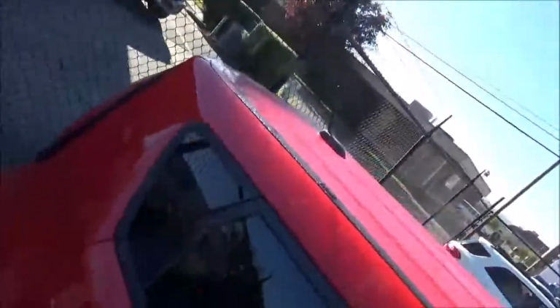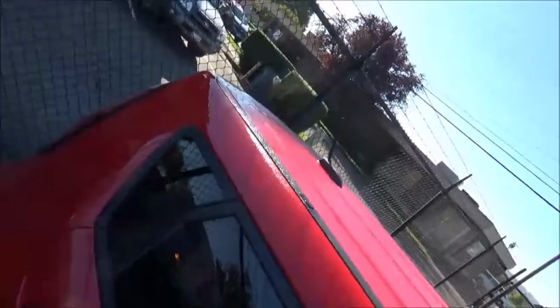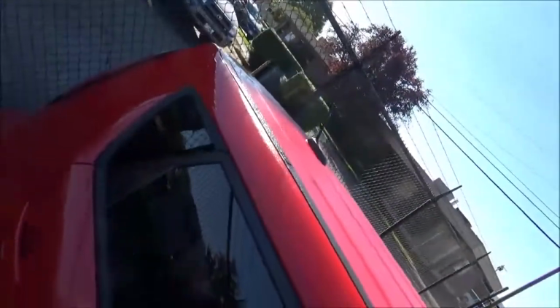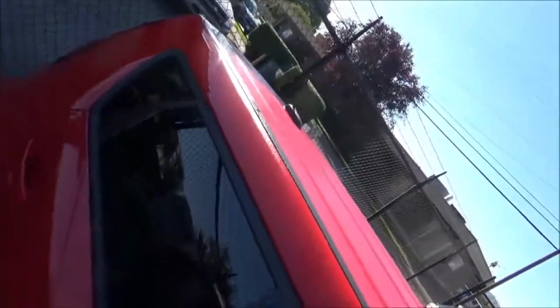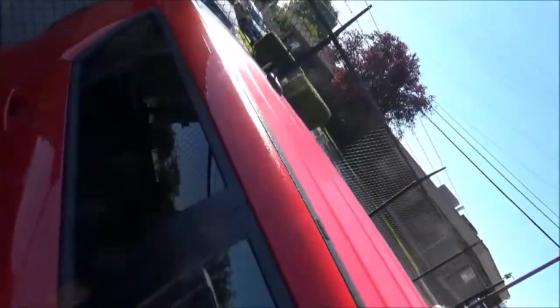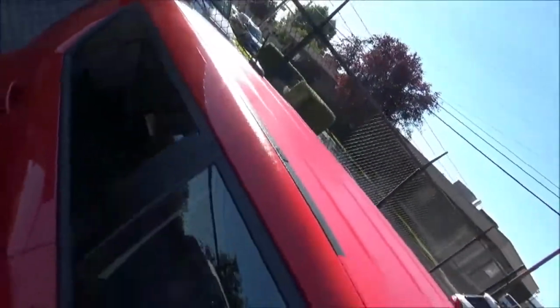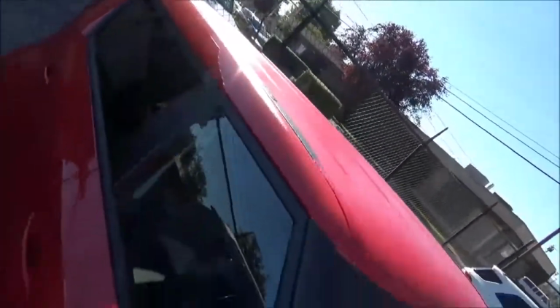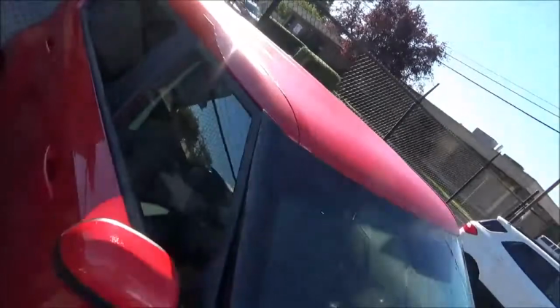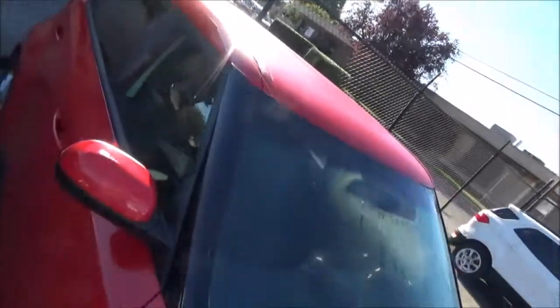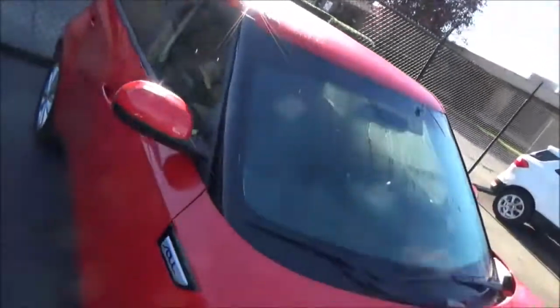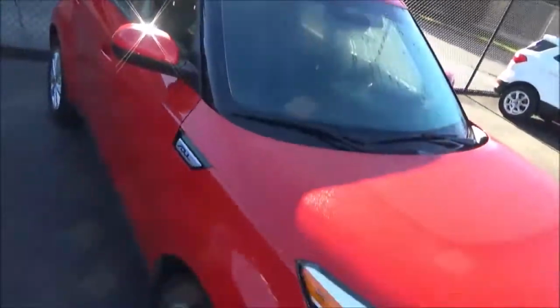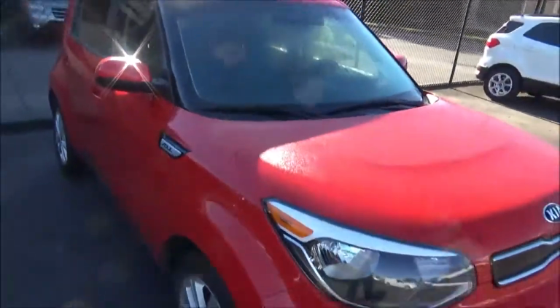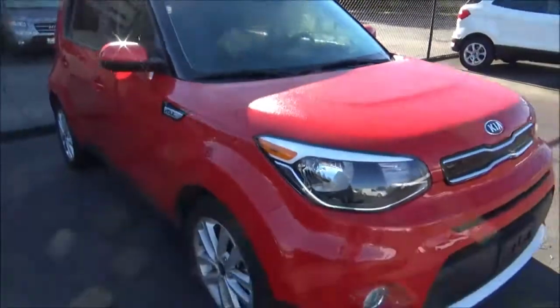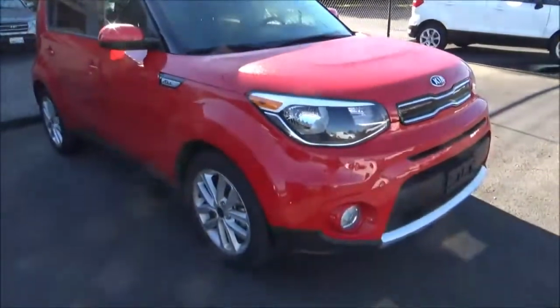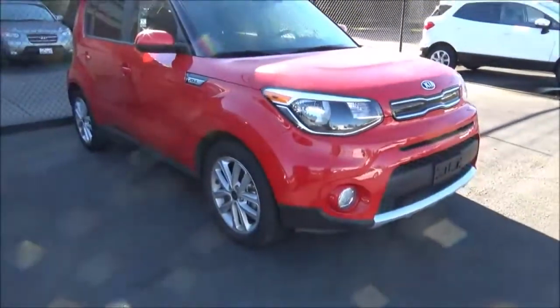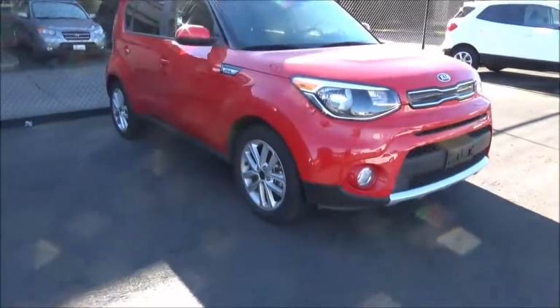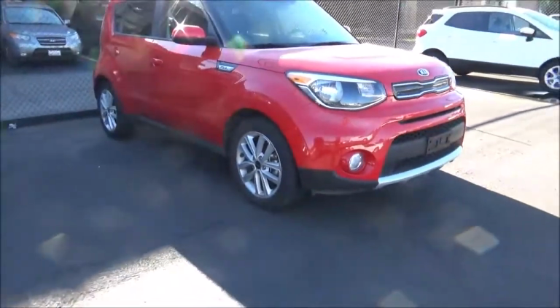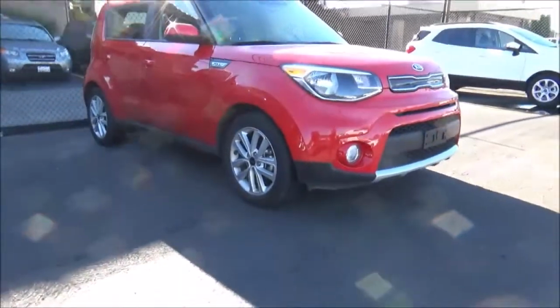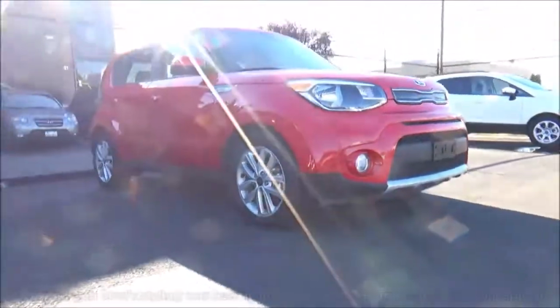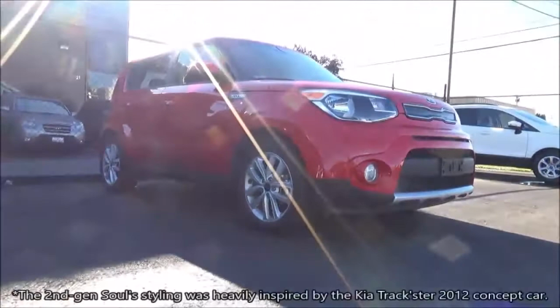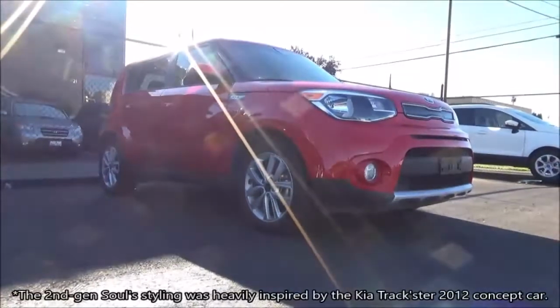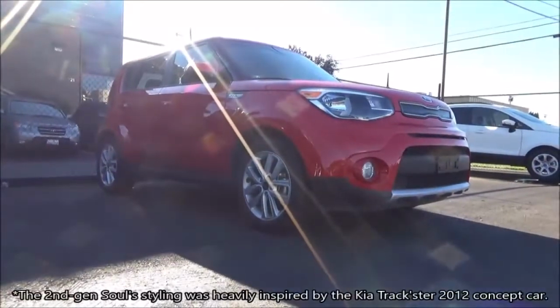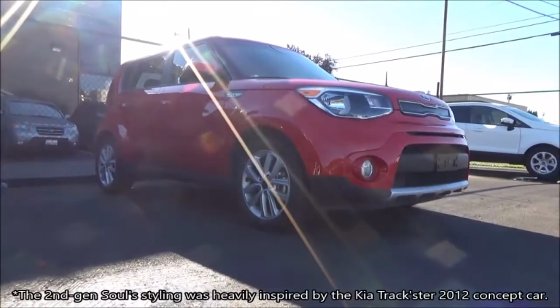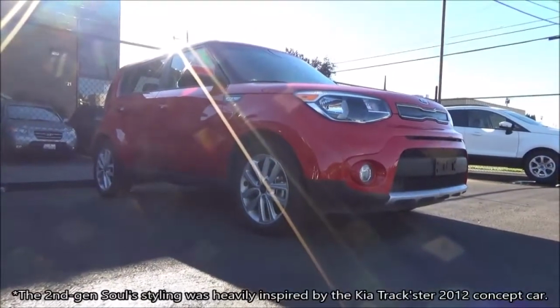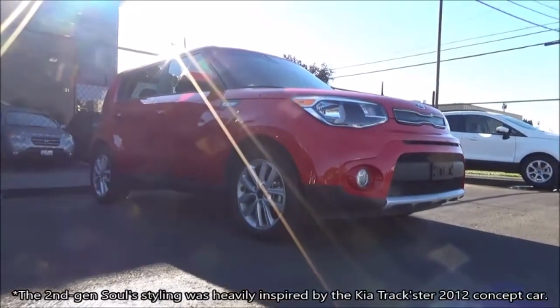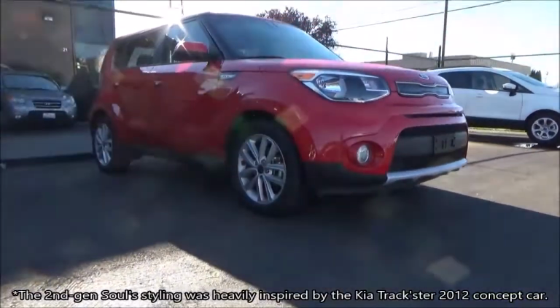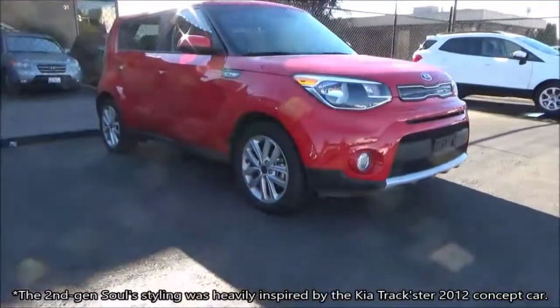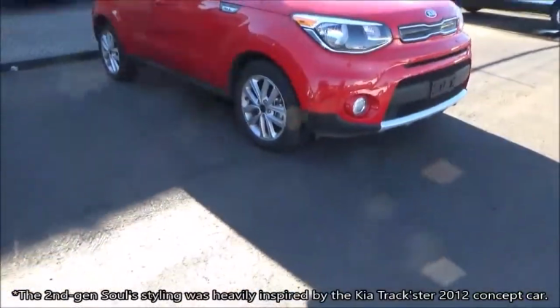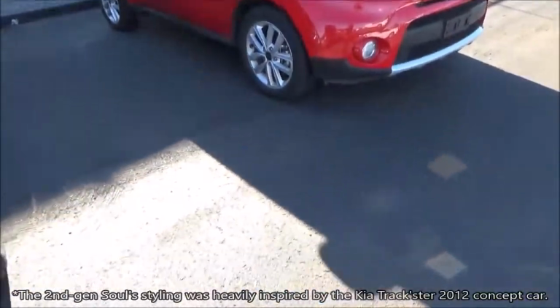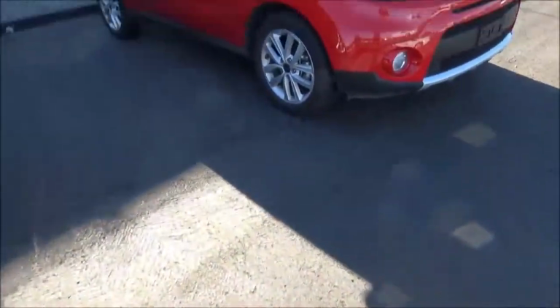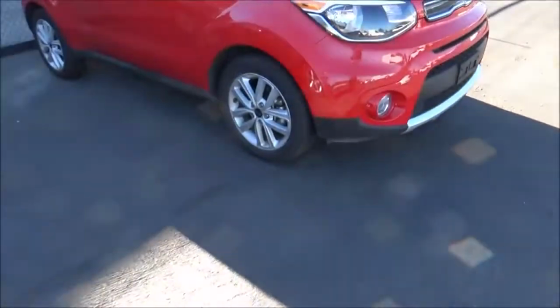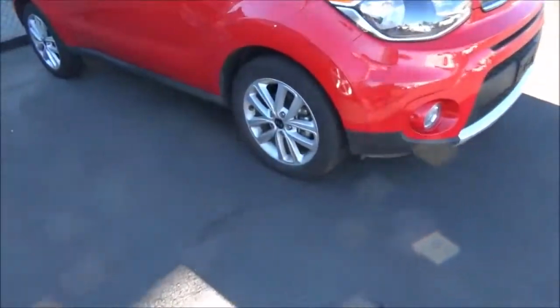This 2018 model we have here represents the second generation Soul, which was produced from model years 2014 through 2019. Starting with this generation, an all-electric variant of the Soul was also introduced, known as the Soul EV.